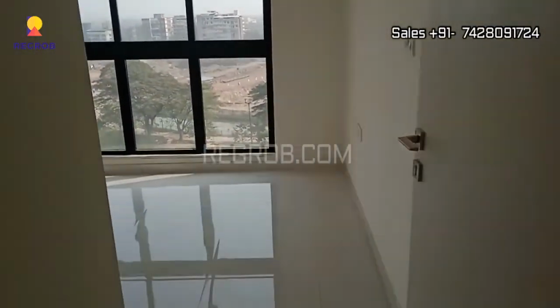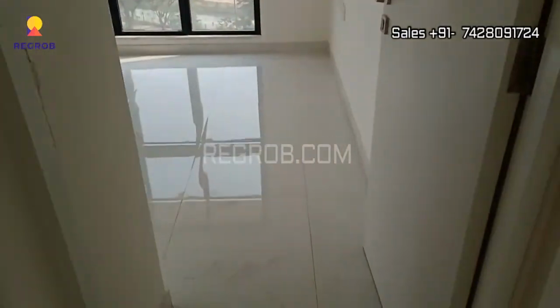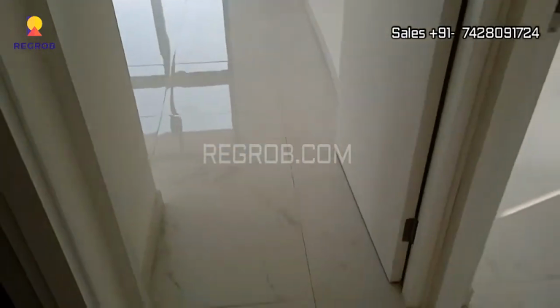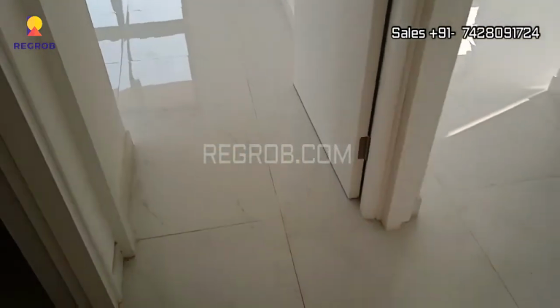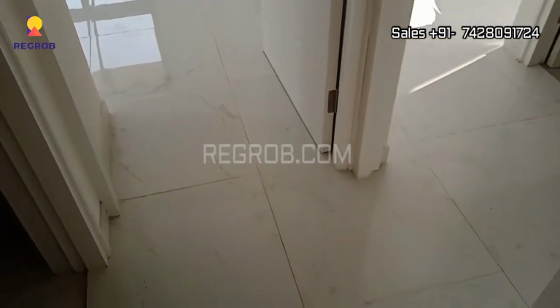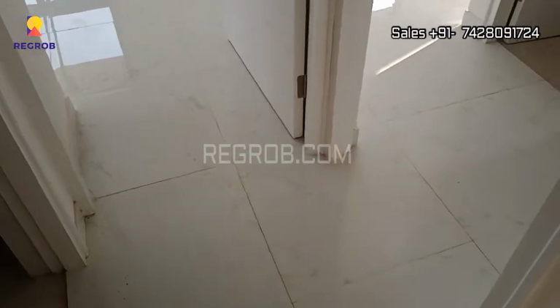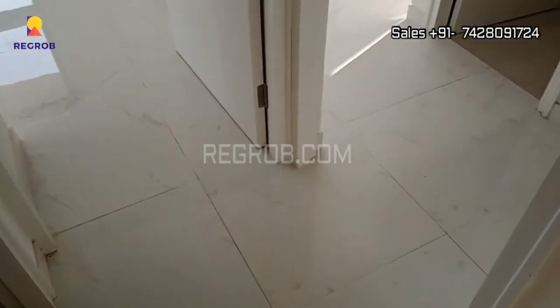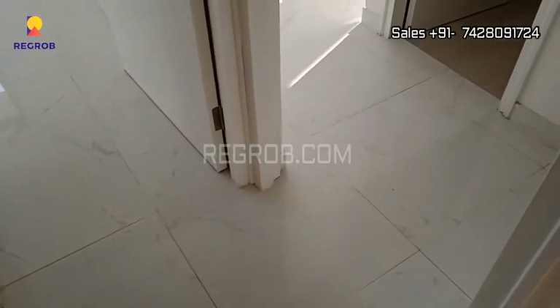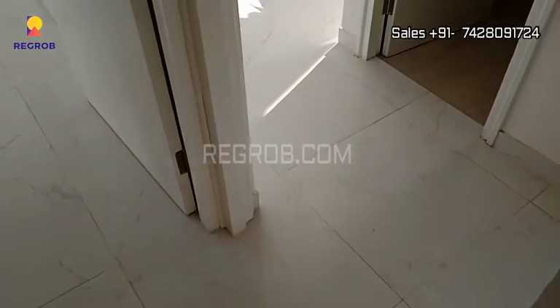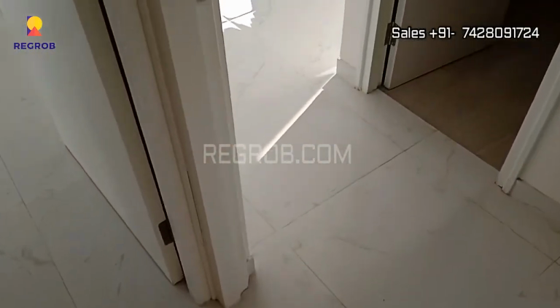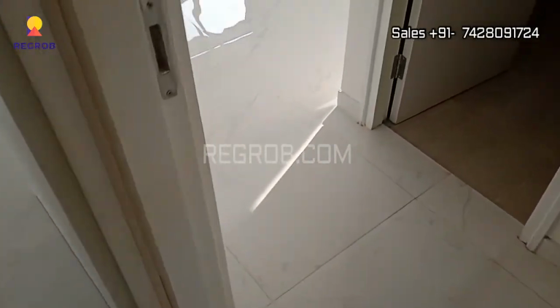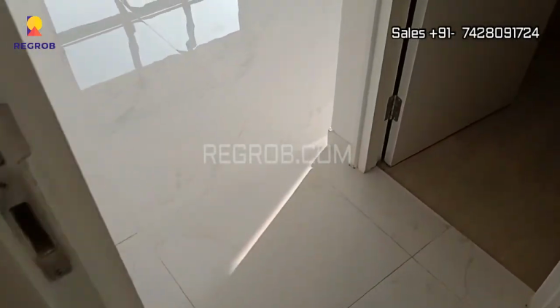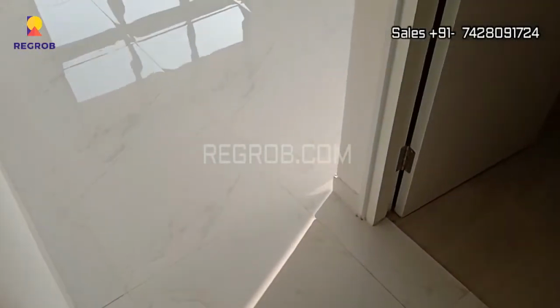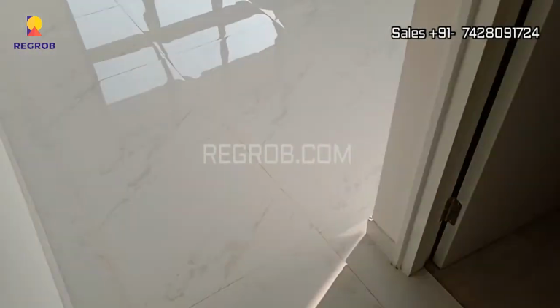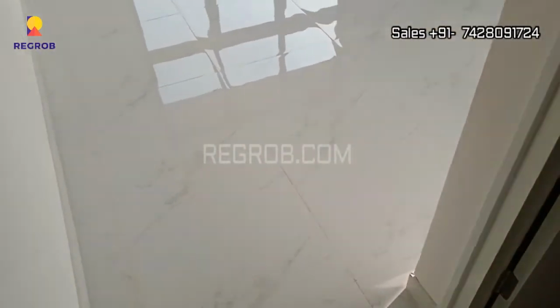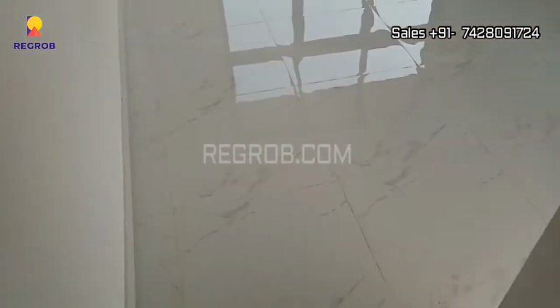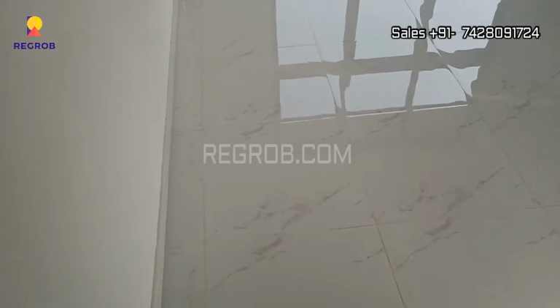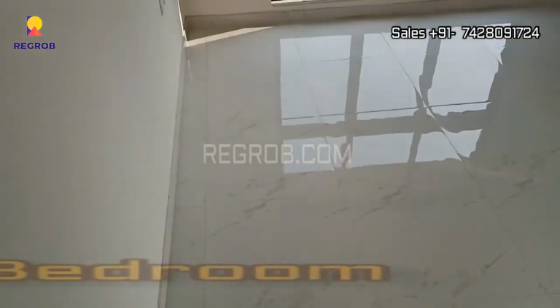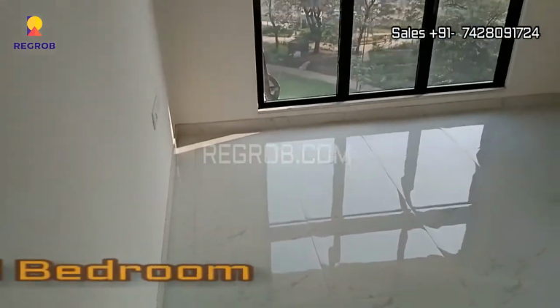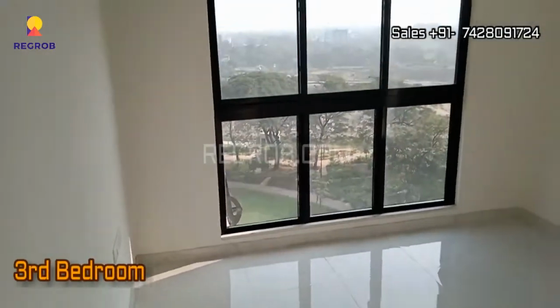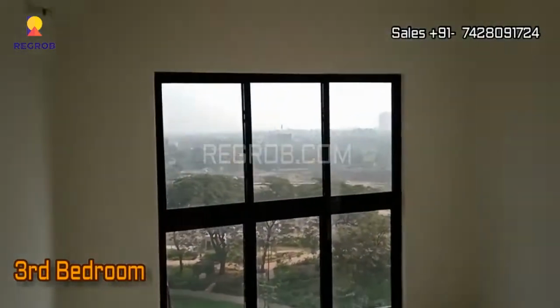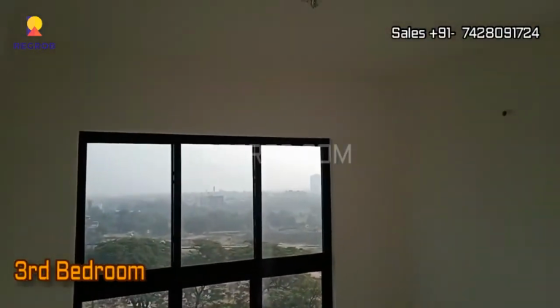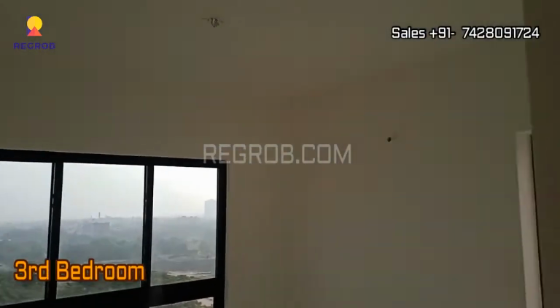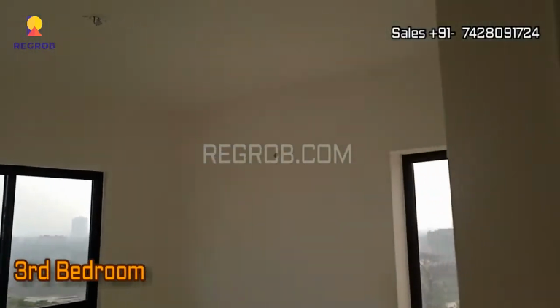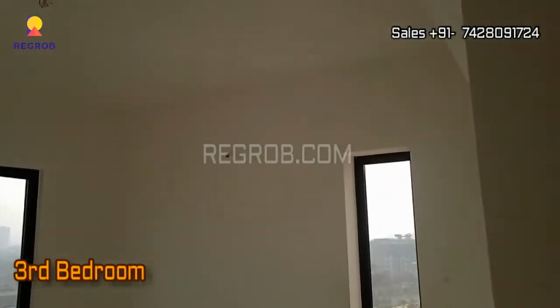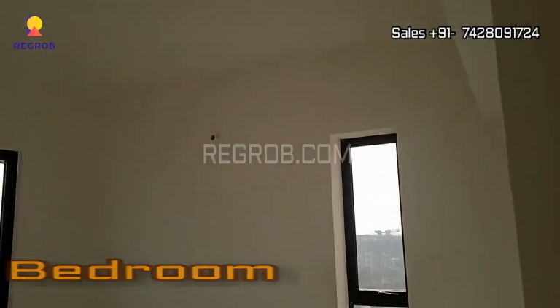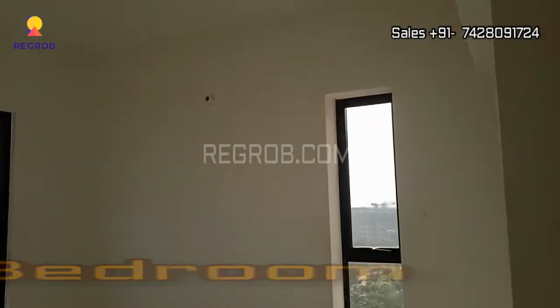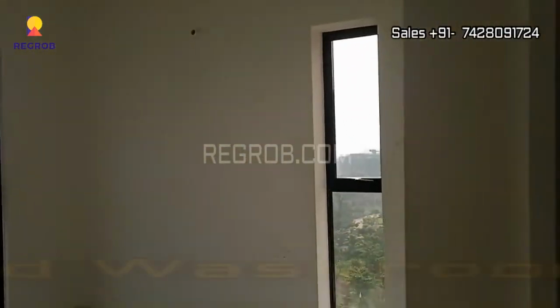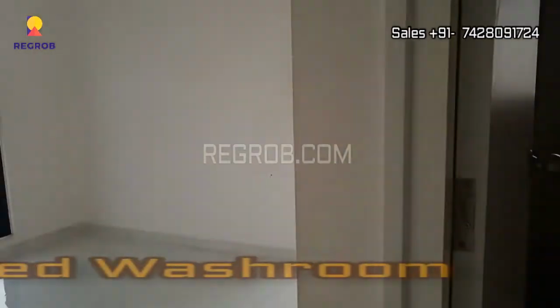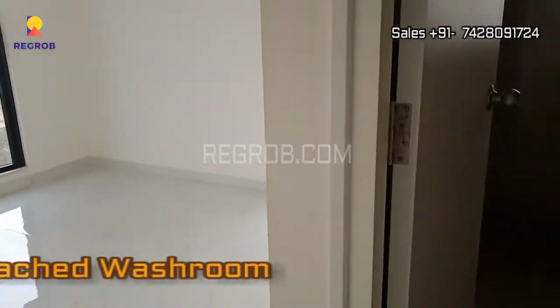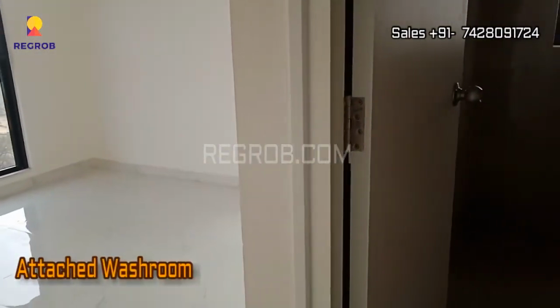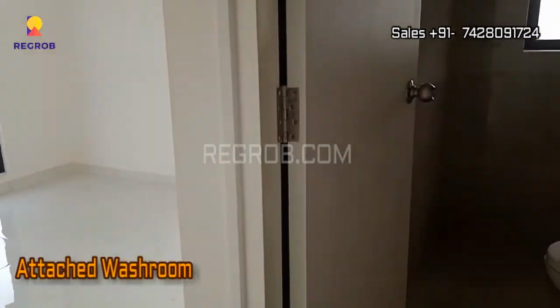And beside this, here is the master bedroom. So all the rooms are well ventilated, and this bedroom also has an attached washroom.